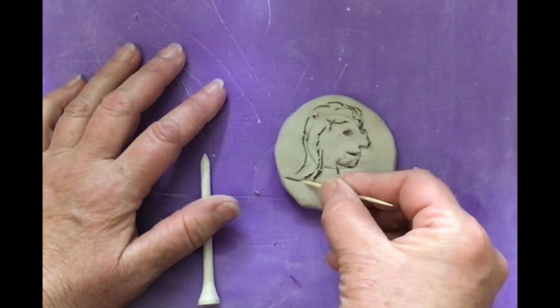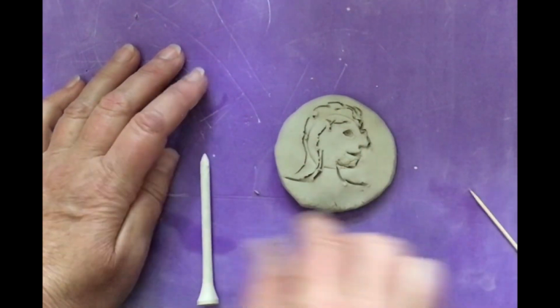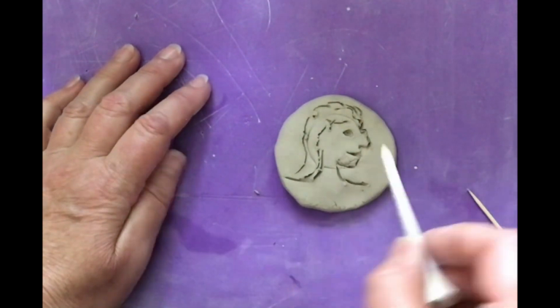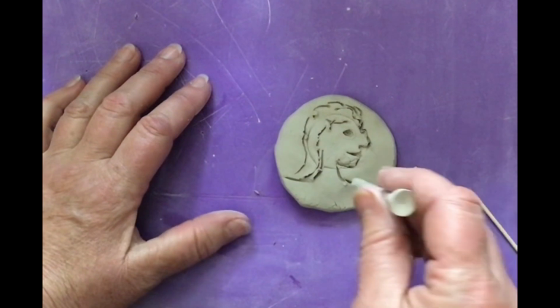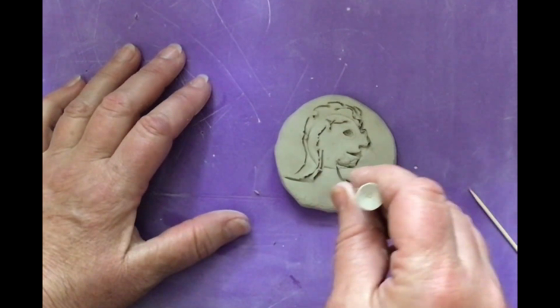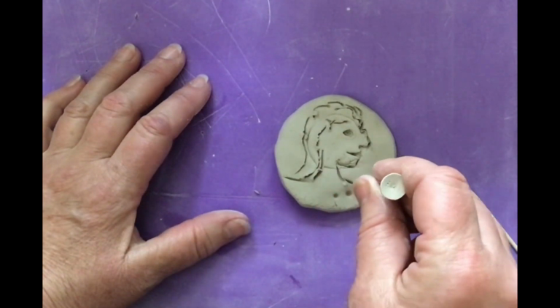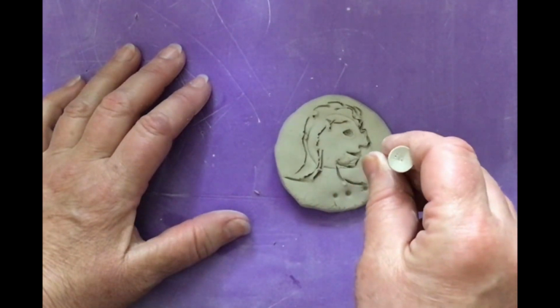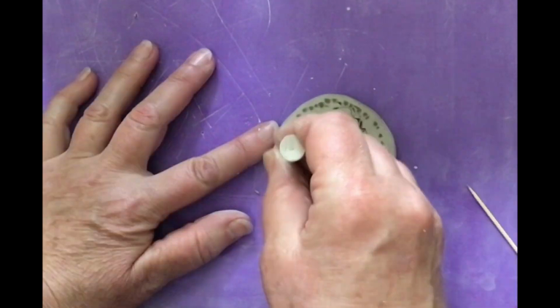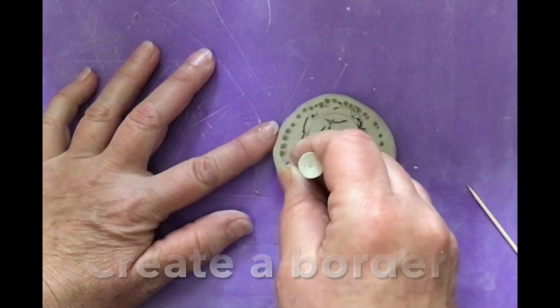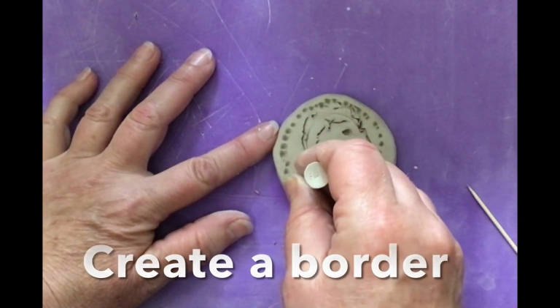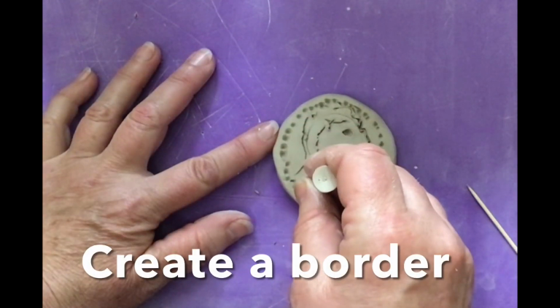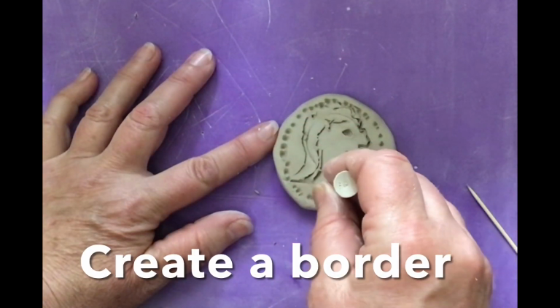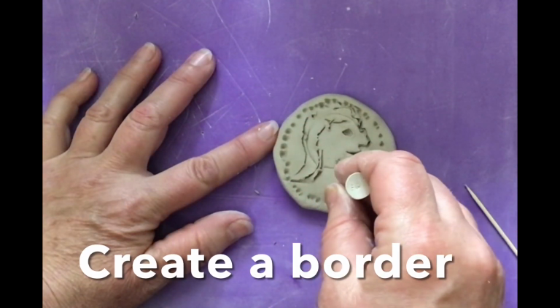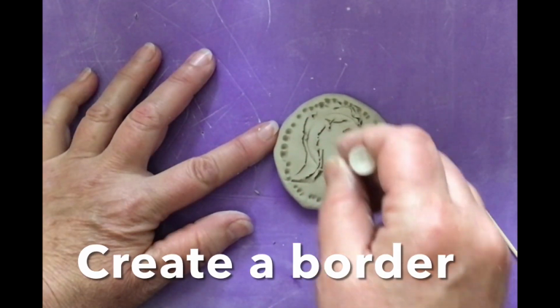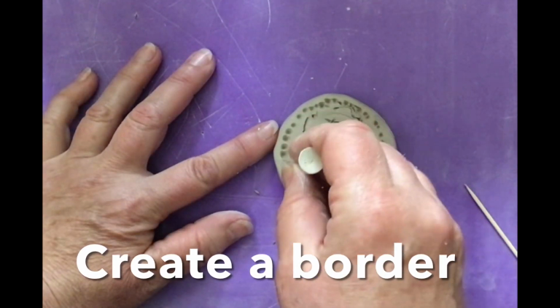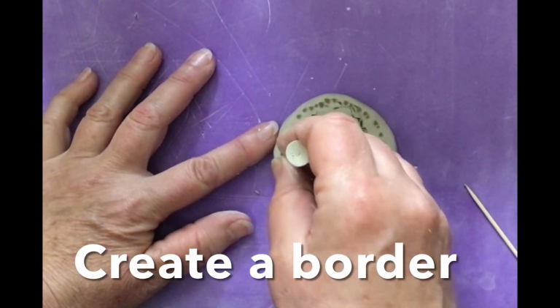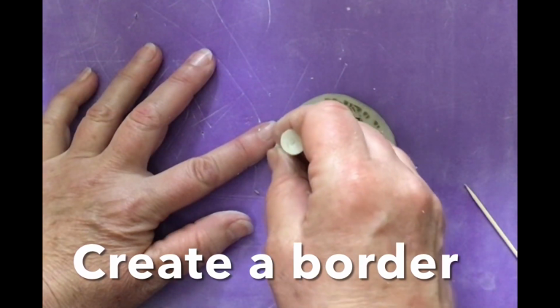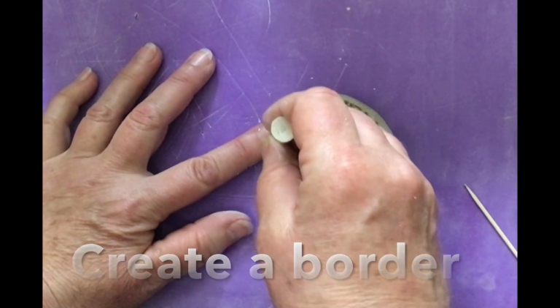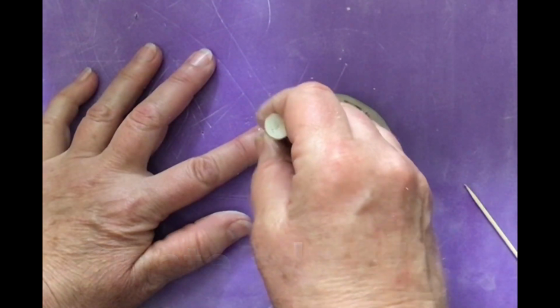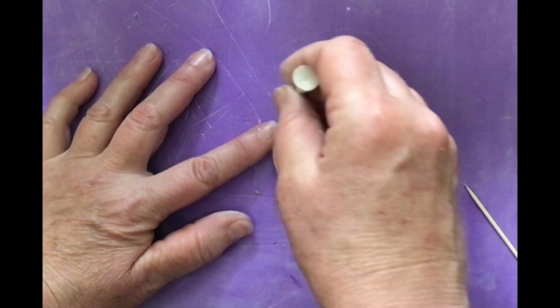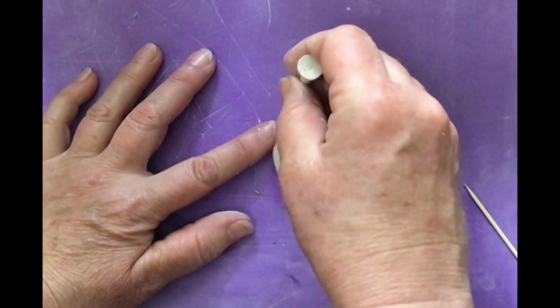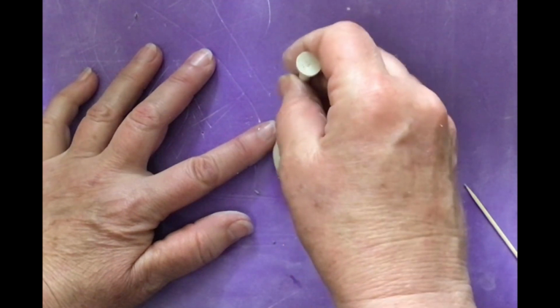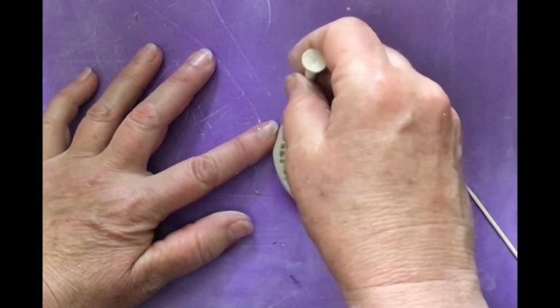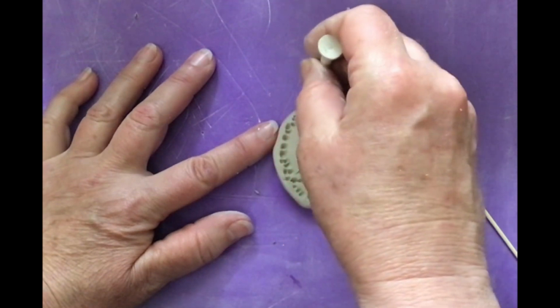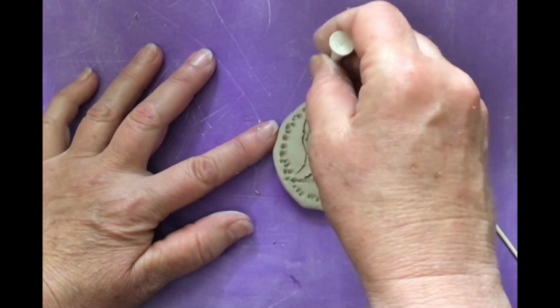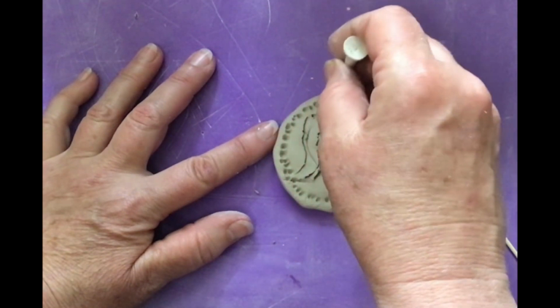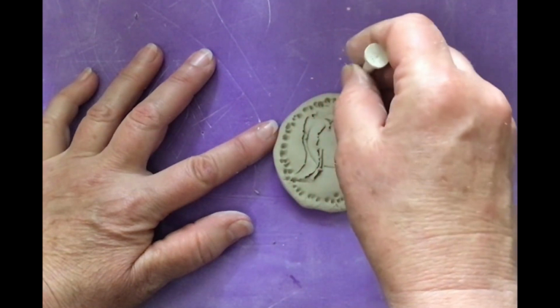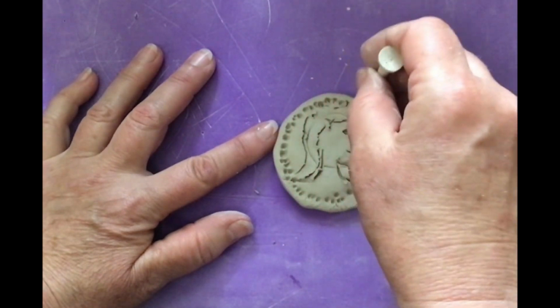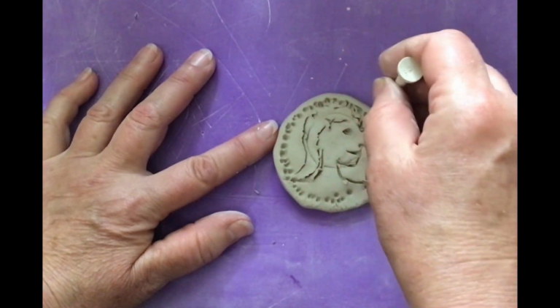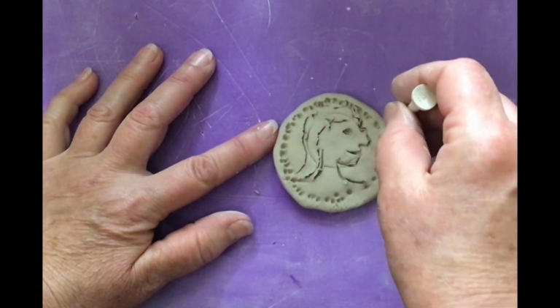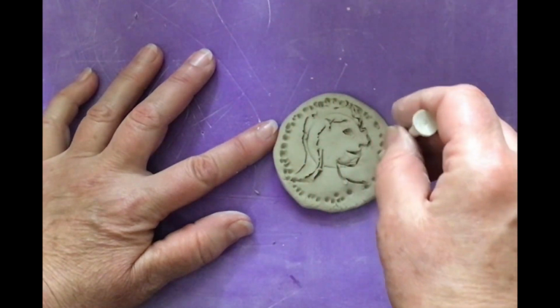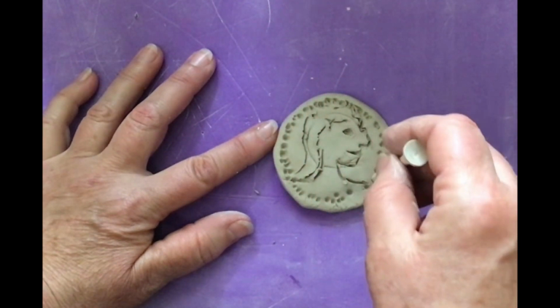This is the side view. And now what is this called? Yes, it's called a border. I'm going to just dot, dot, dot, dot, dot with this tool and make a border.